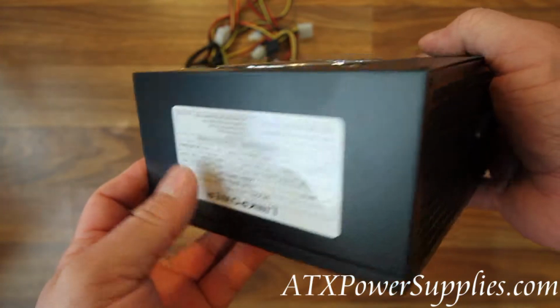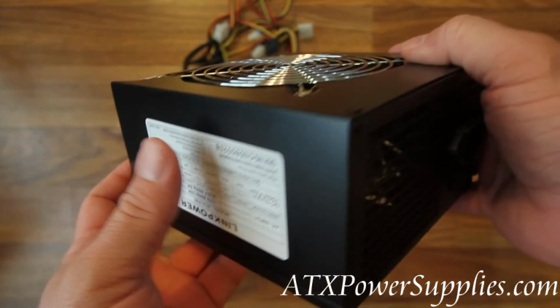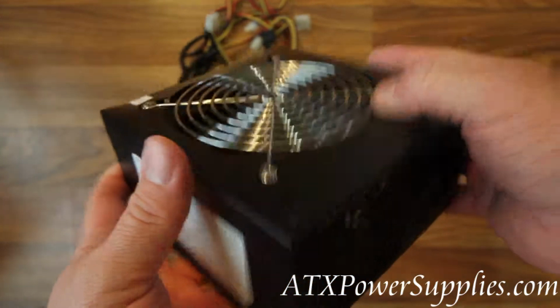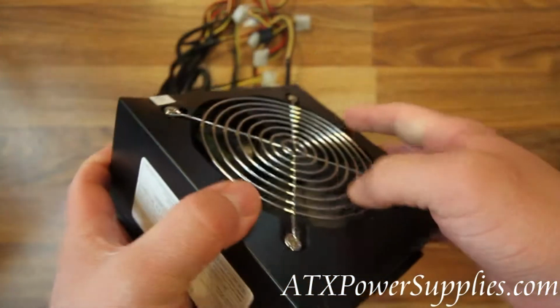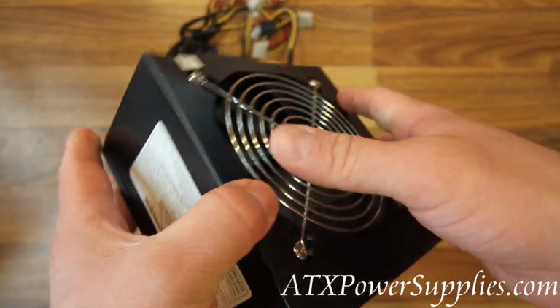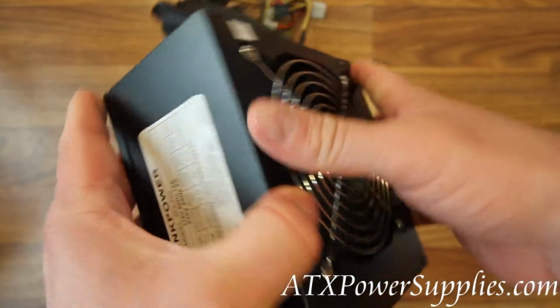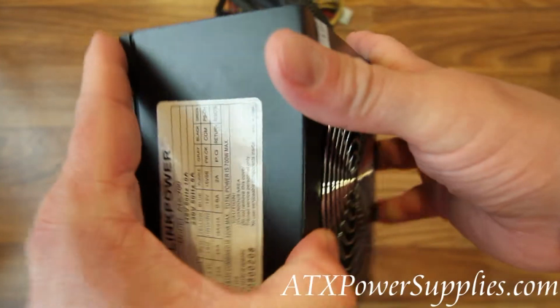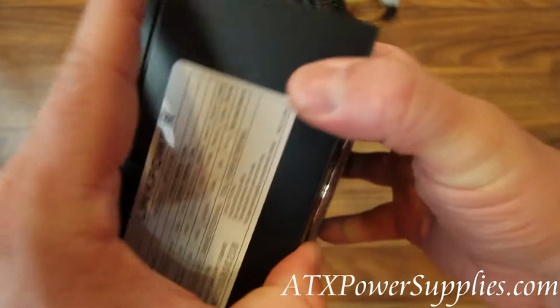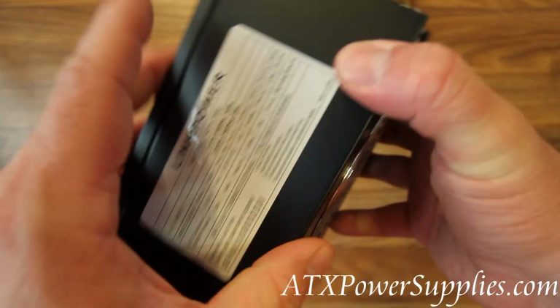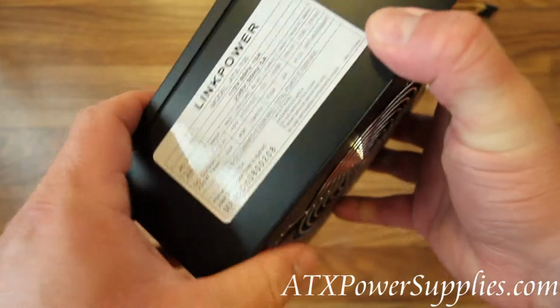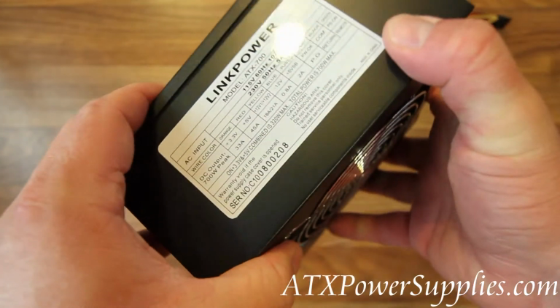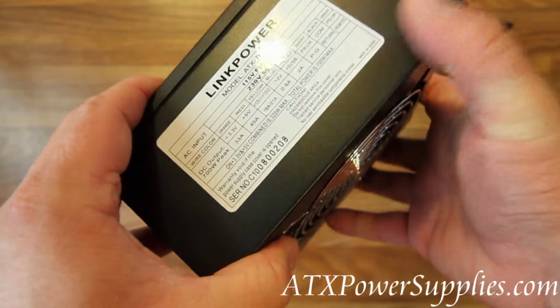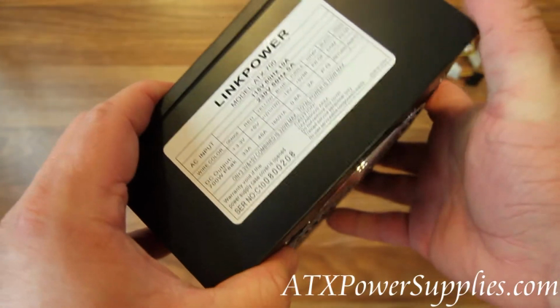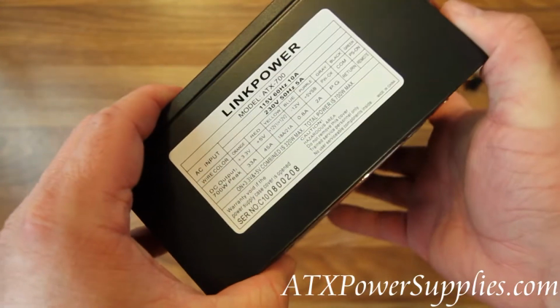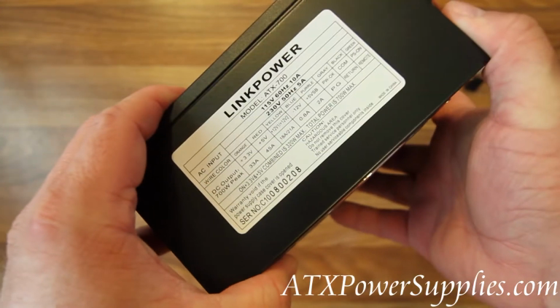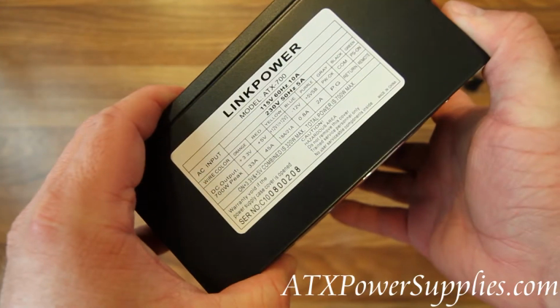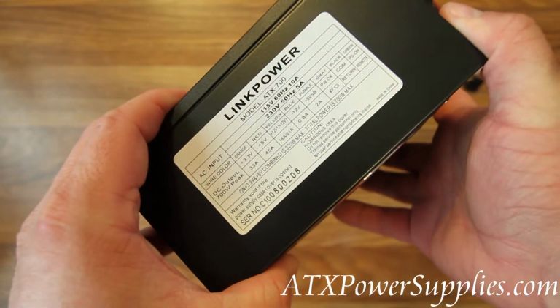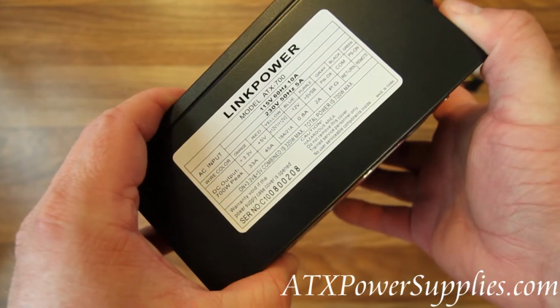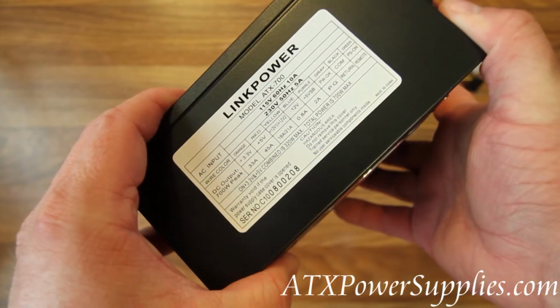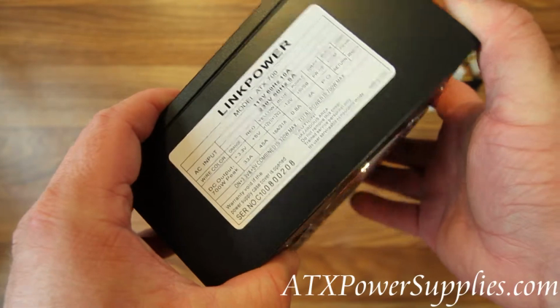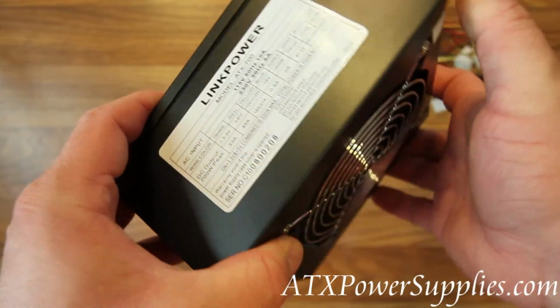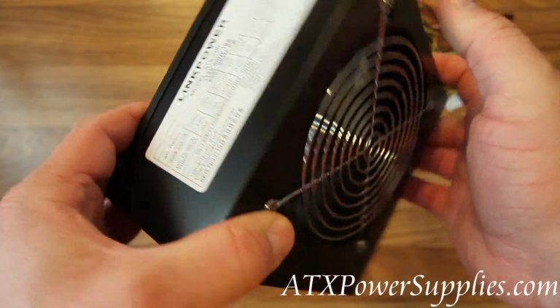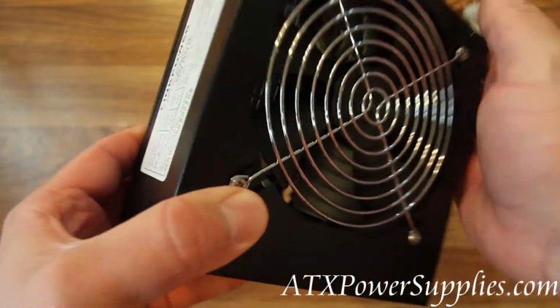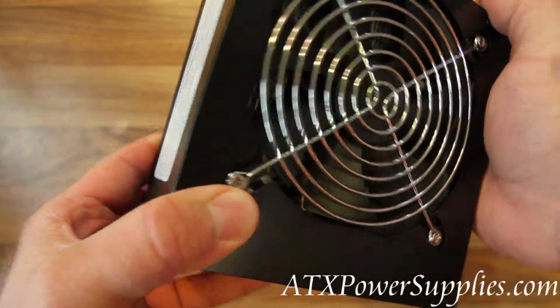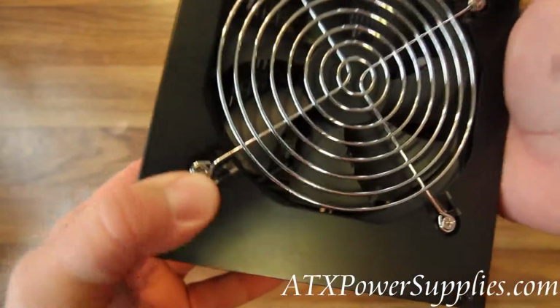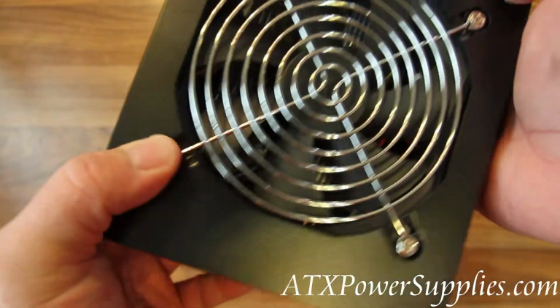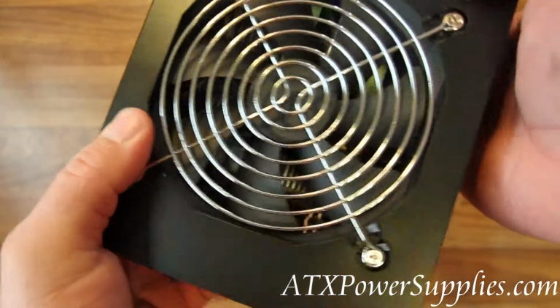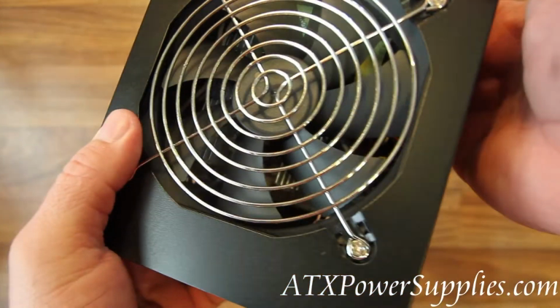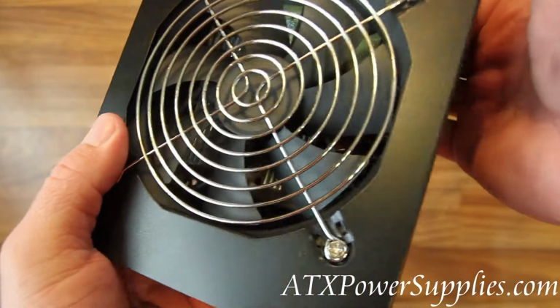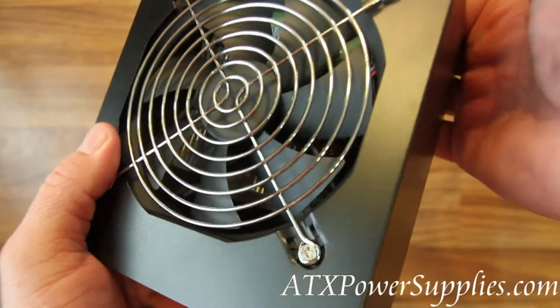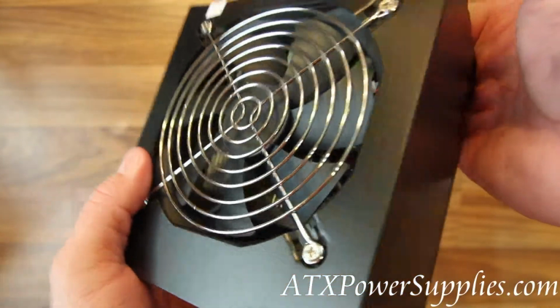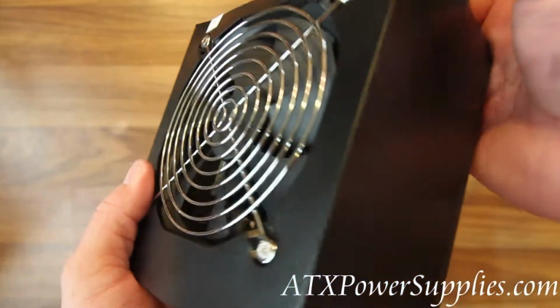I'm holding a Link Power 700 watt i3, i5, i7 power supply.